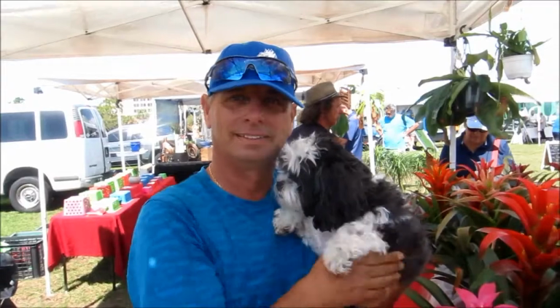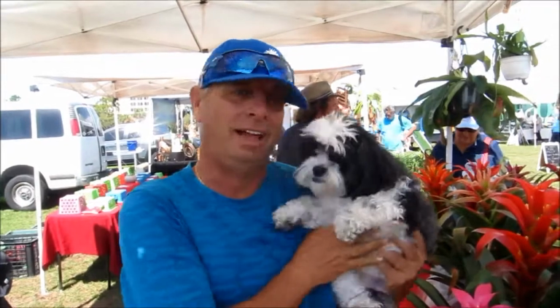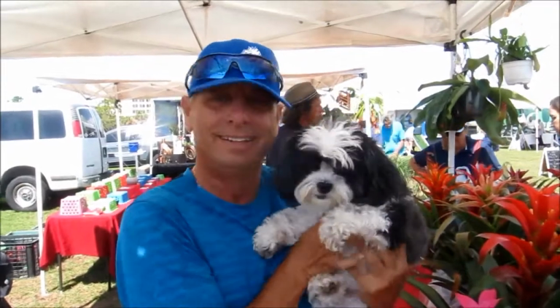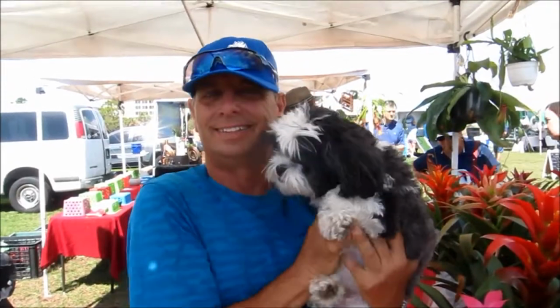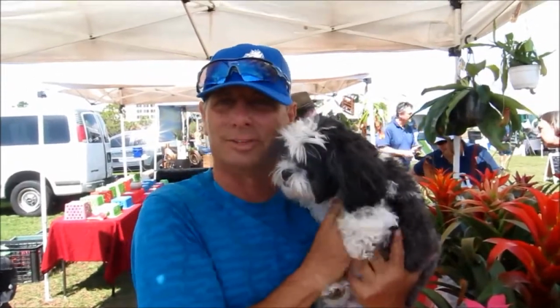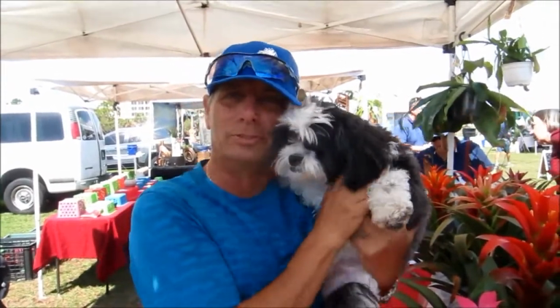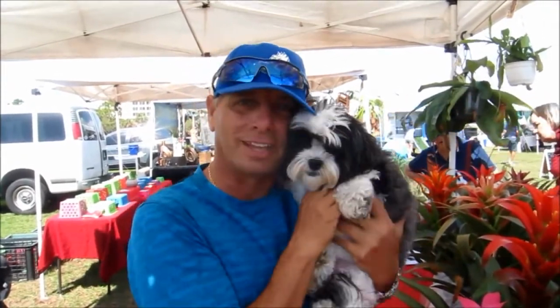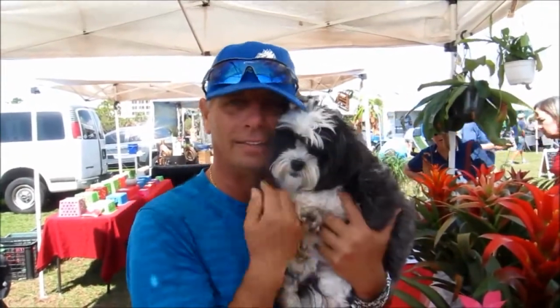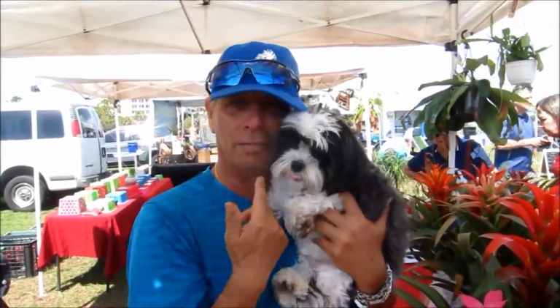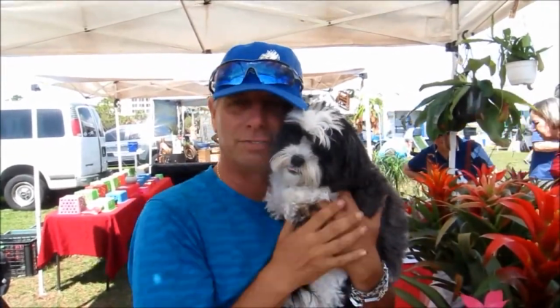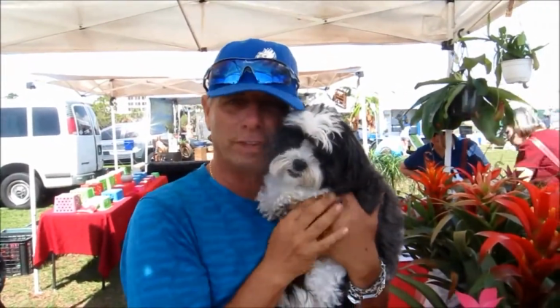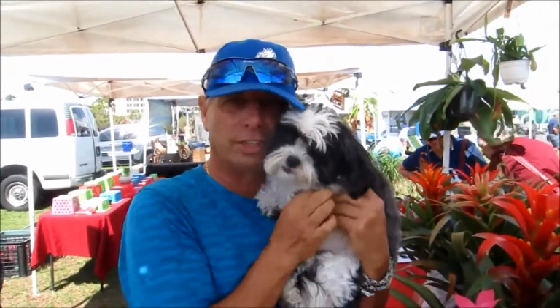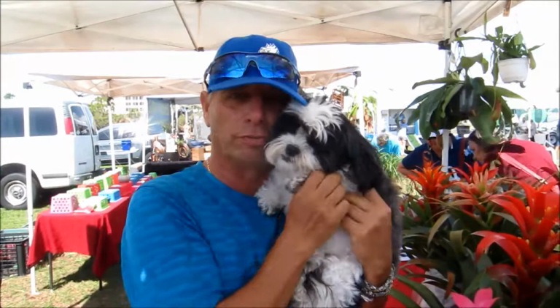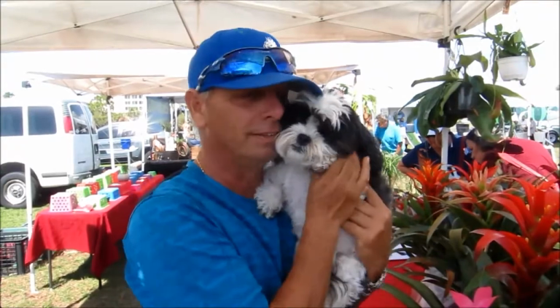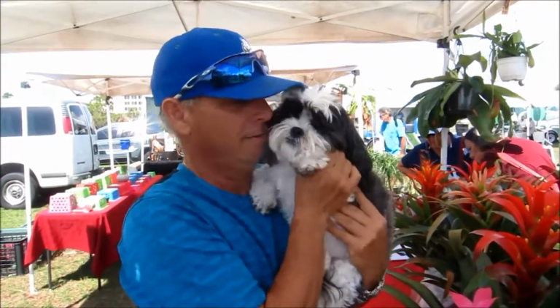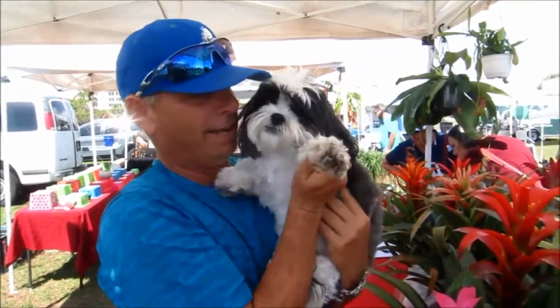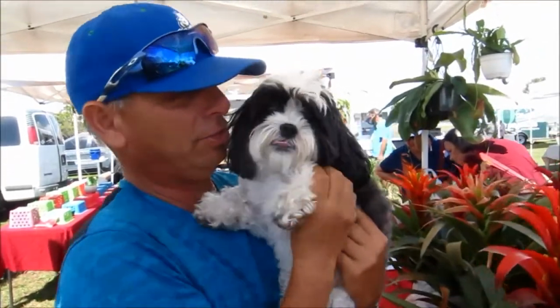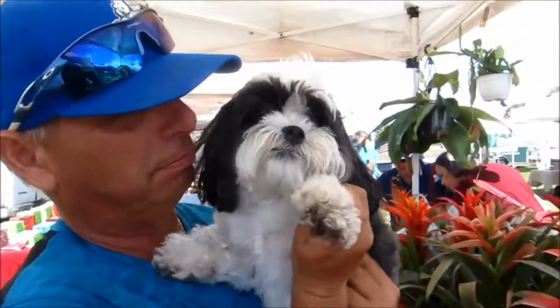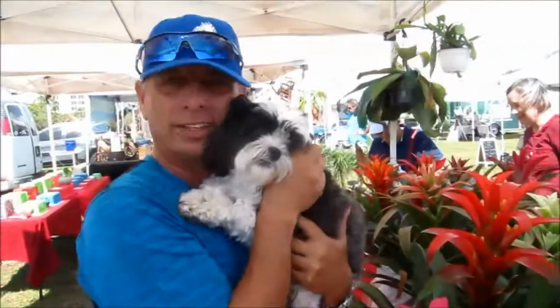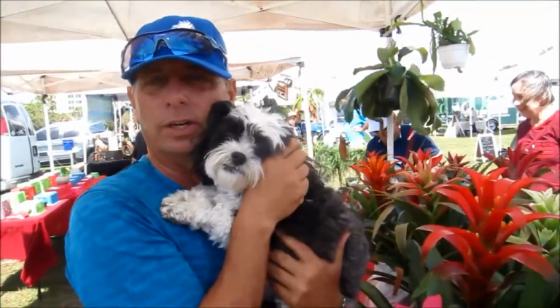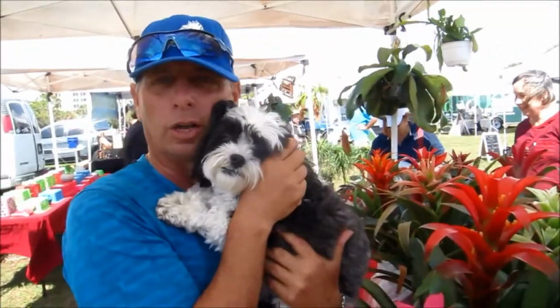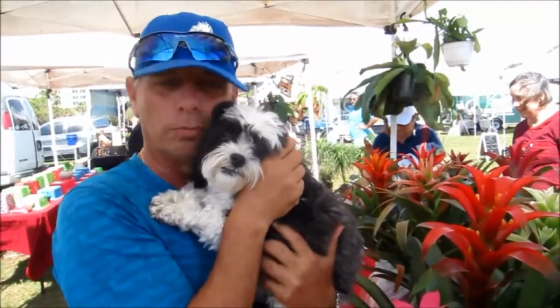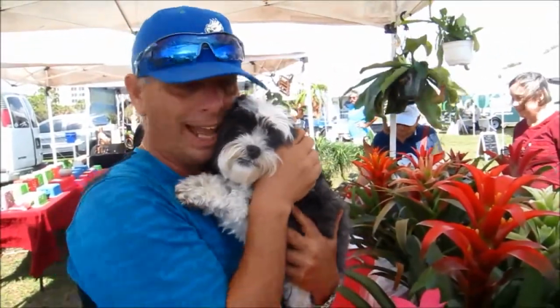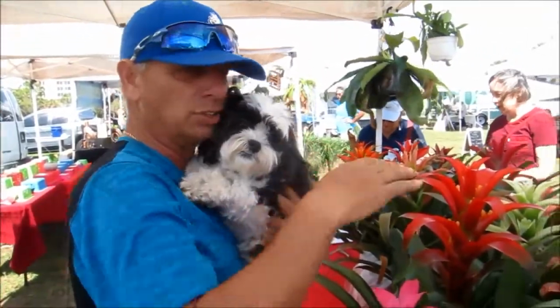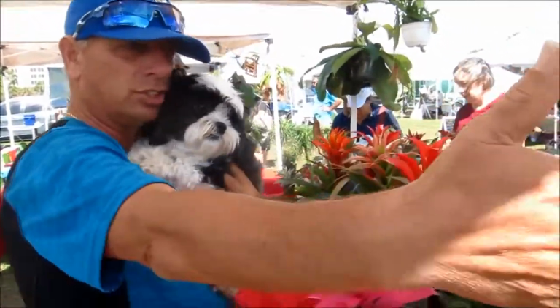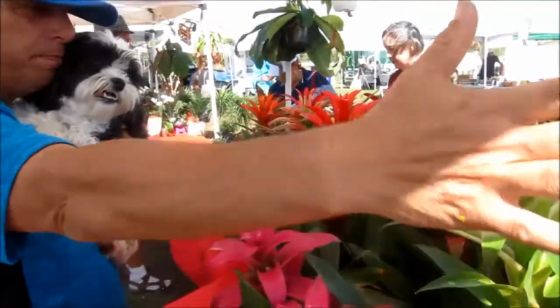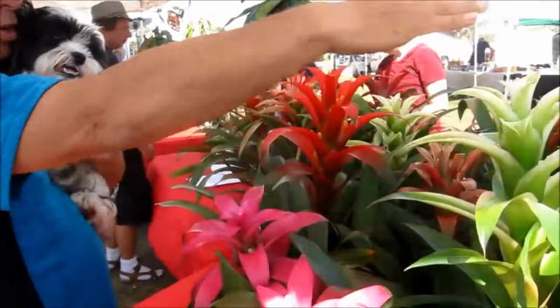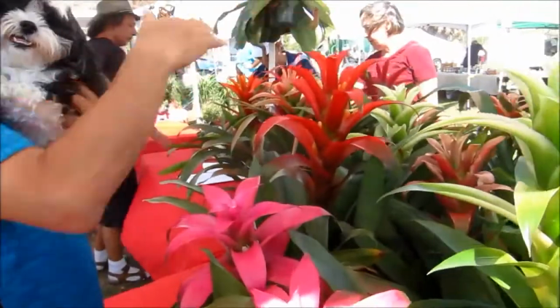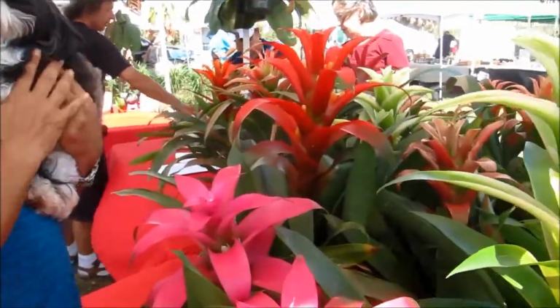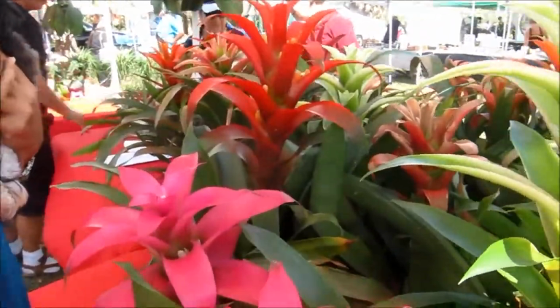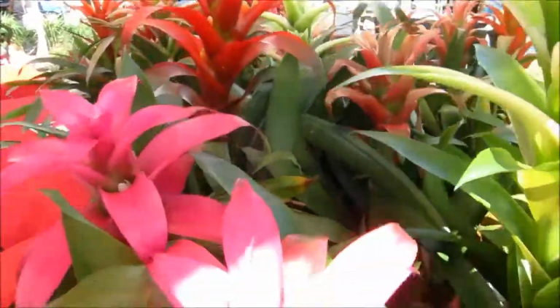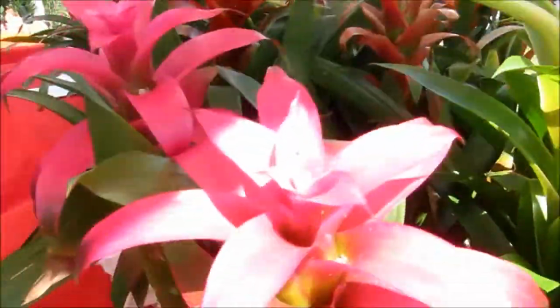Hi, this is Lou with Lou's Bonsai and the love of my life, Sophia. Say hello, Sophia. Today we're going to talk about bromeliads. As you can see, we have a variety of bromeliads.